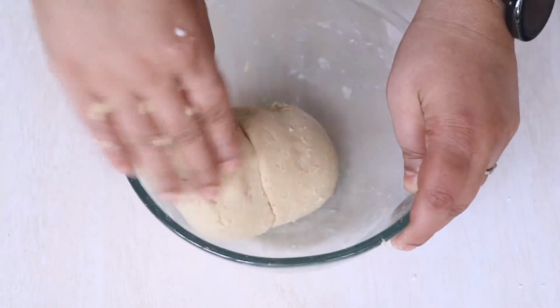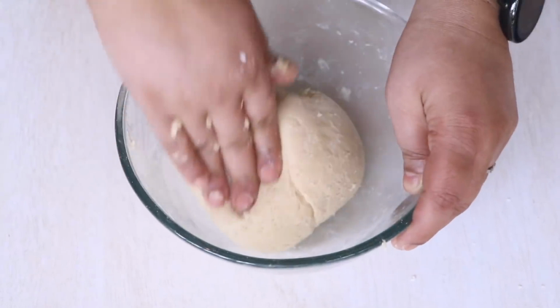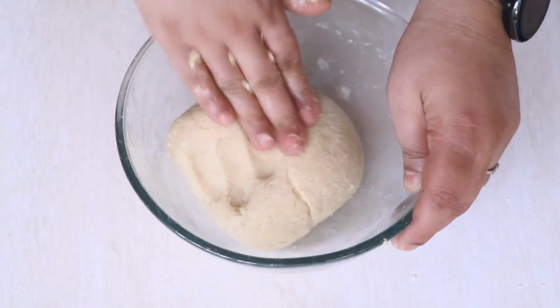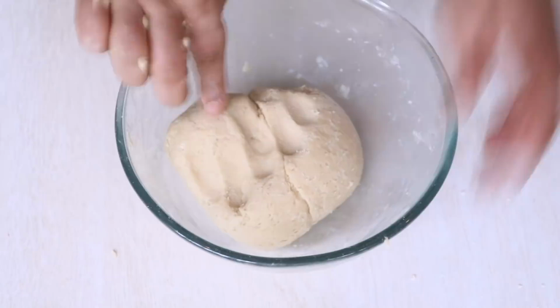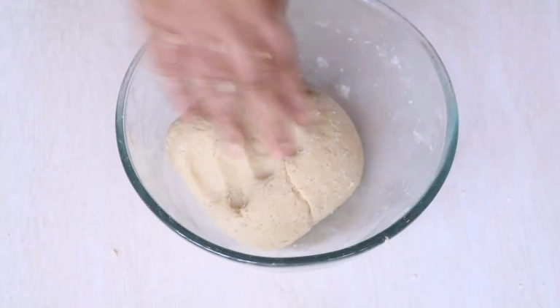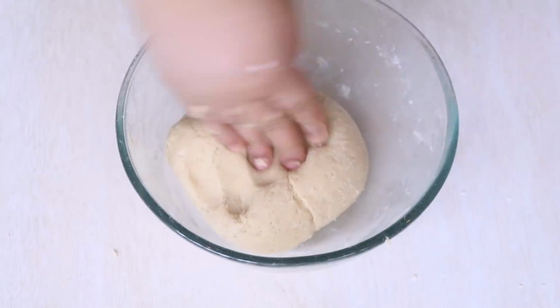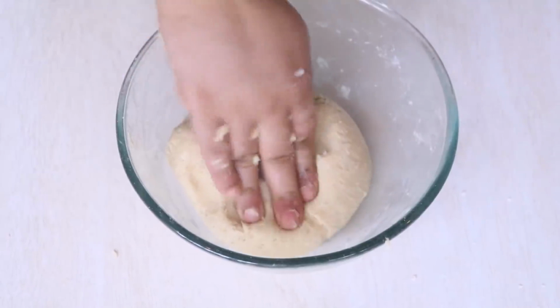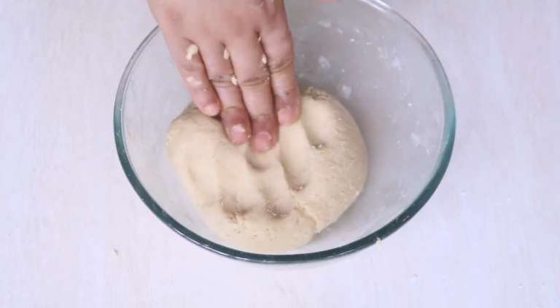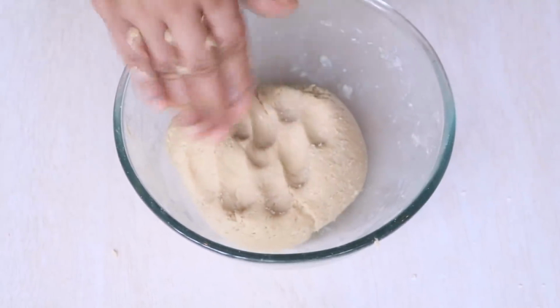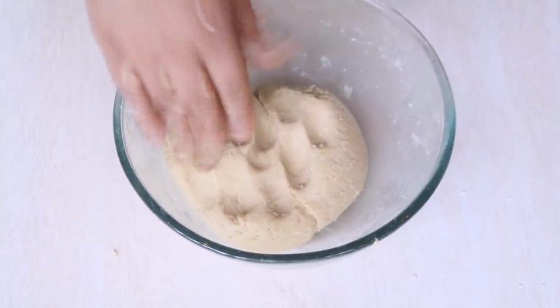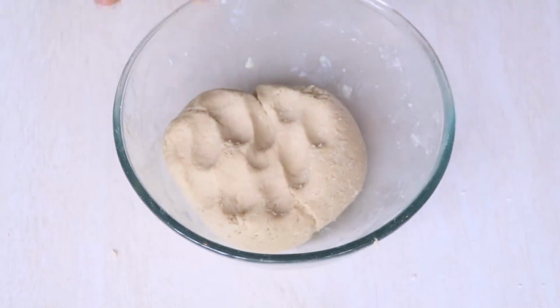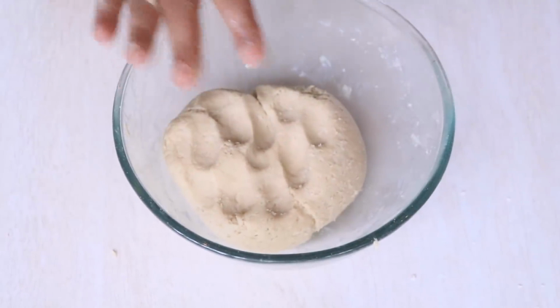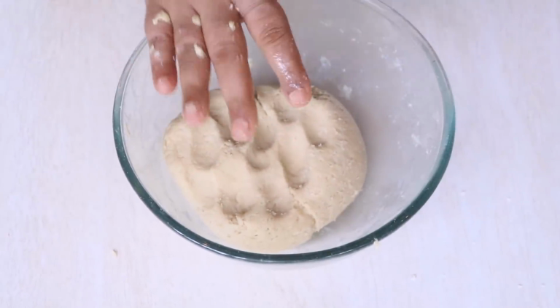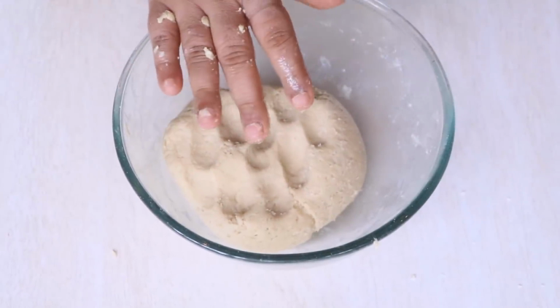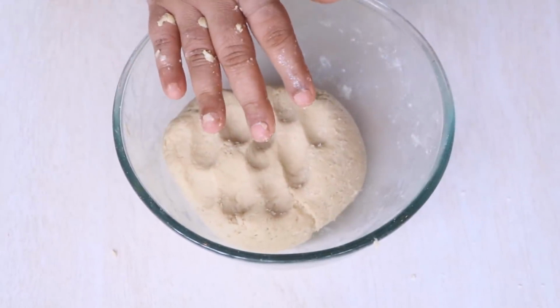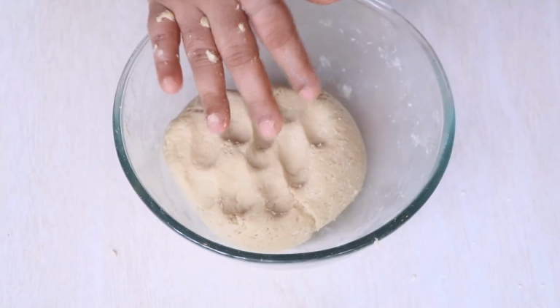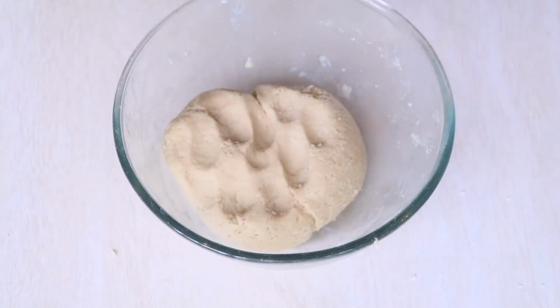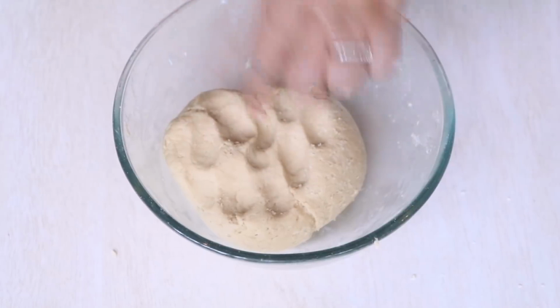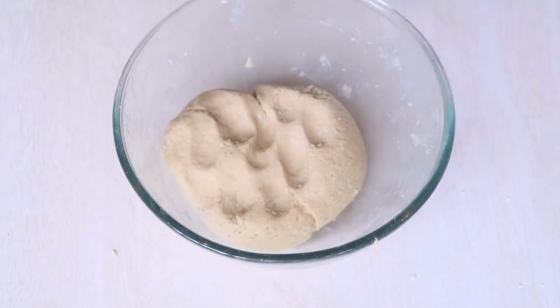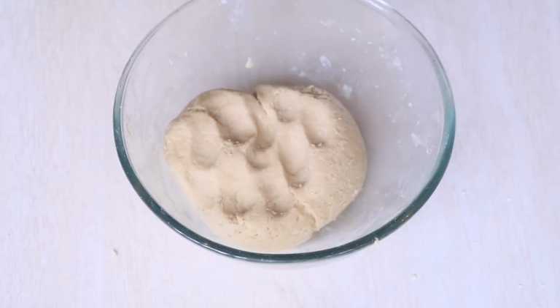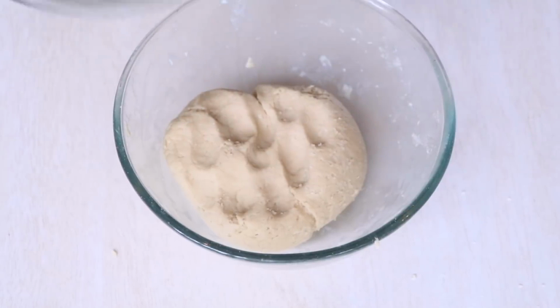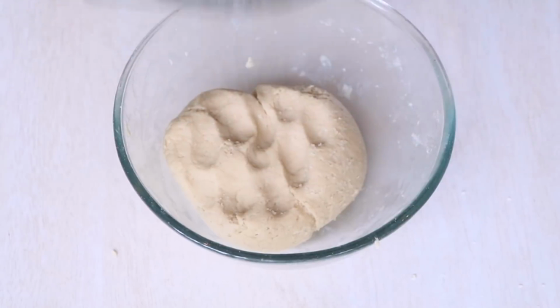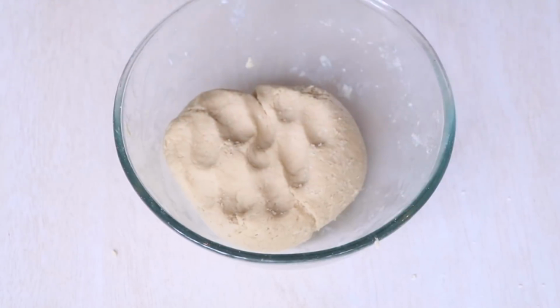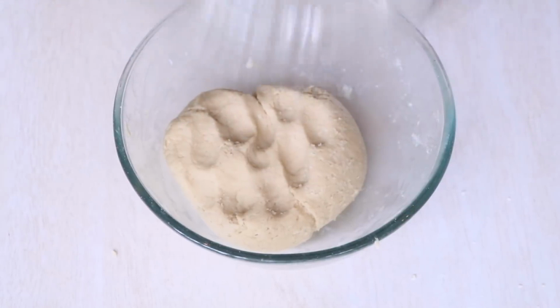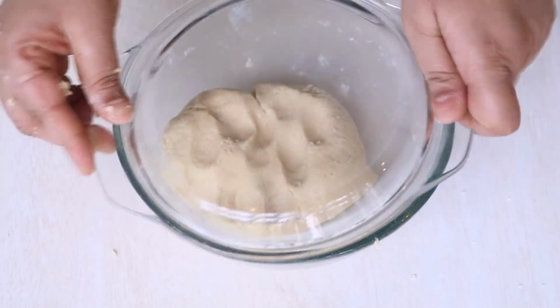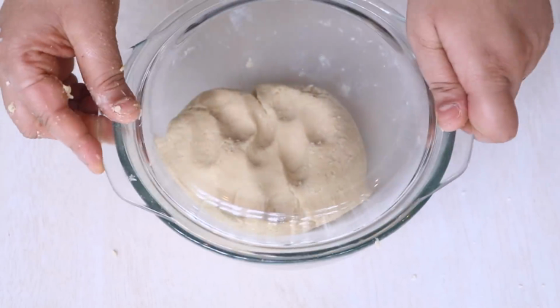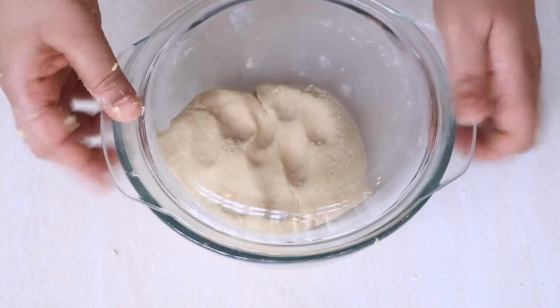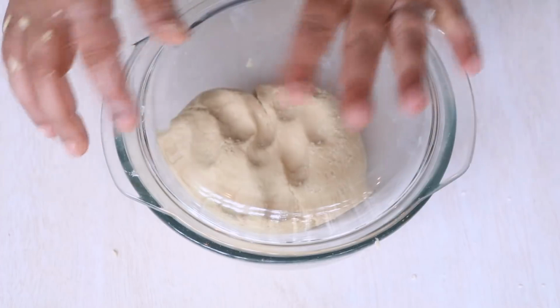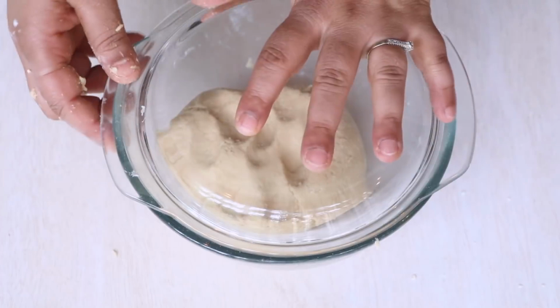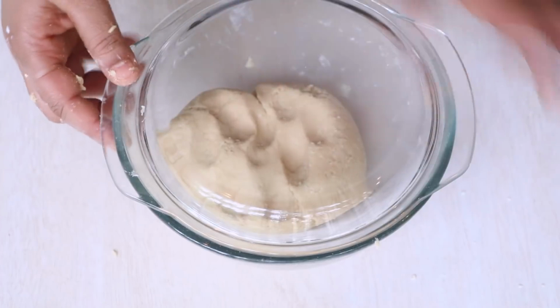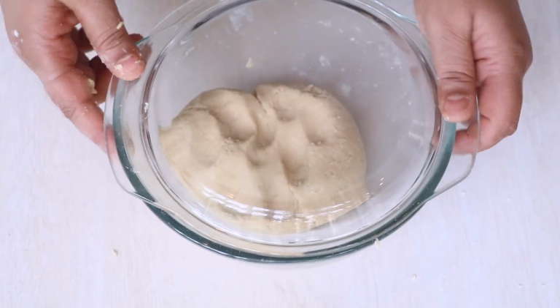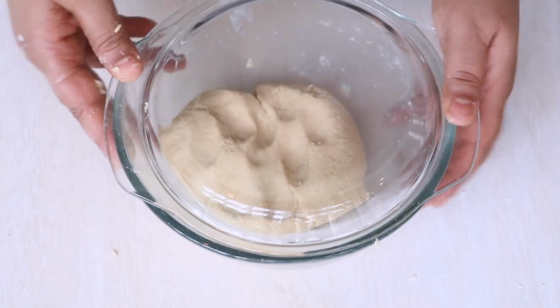And you can see a nice soft dough. I ended up using about 3/4 cup of milk to knead this dough, and now we are going to cover it up and keep it aside for the next 15 minutes.